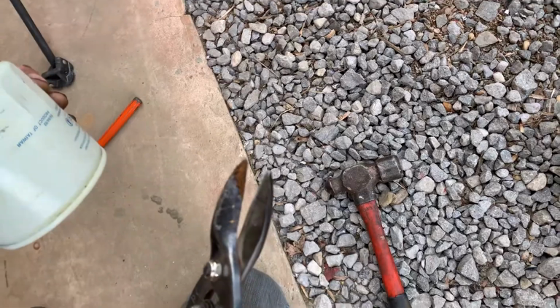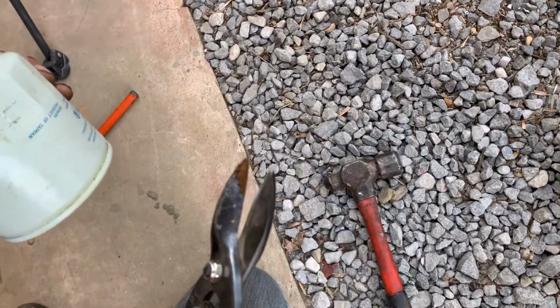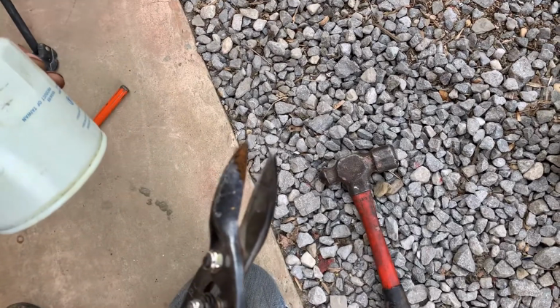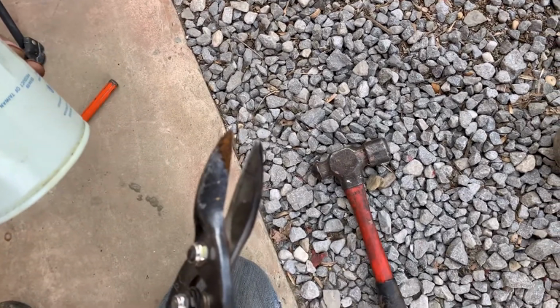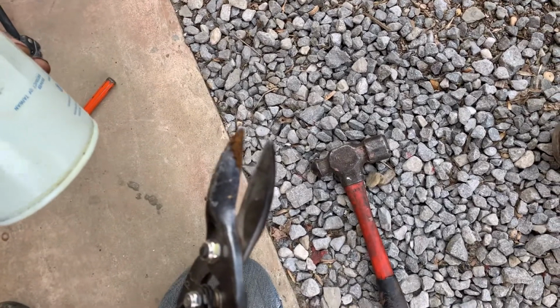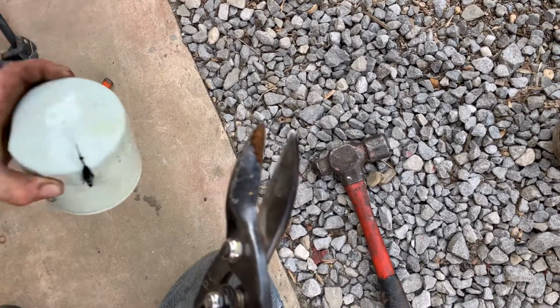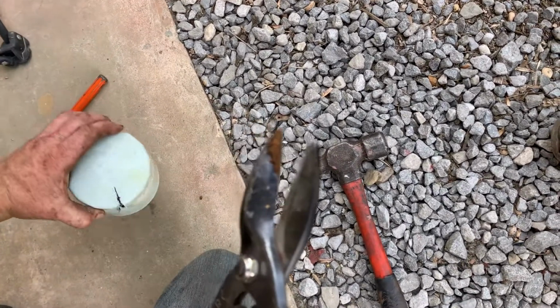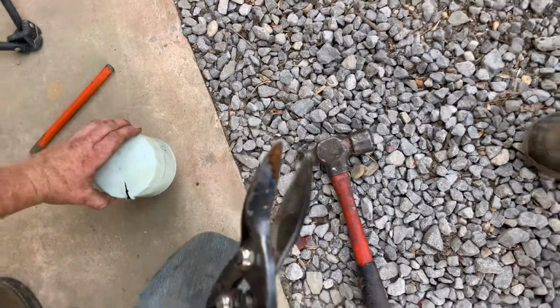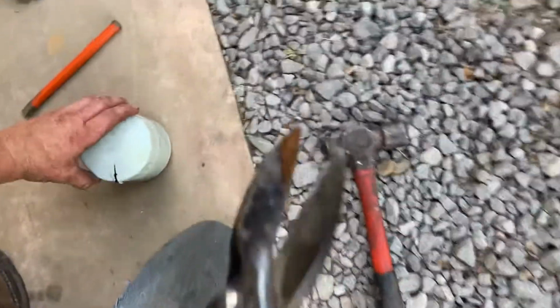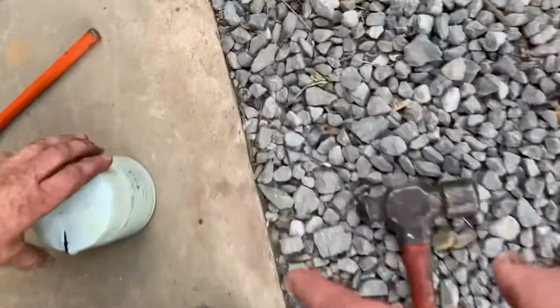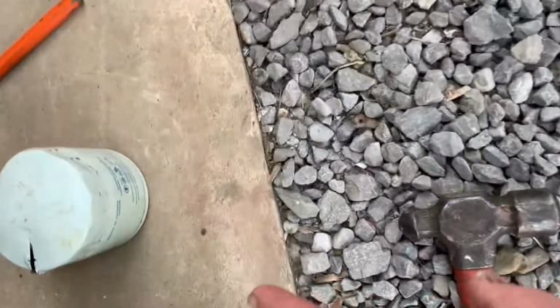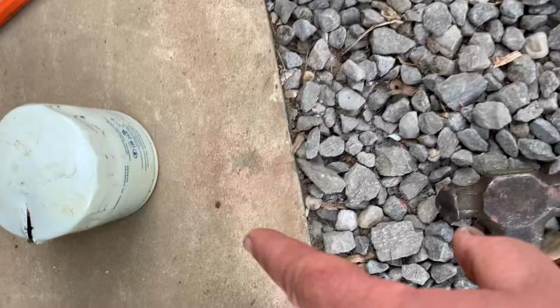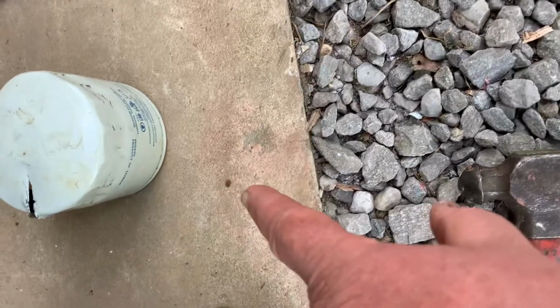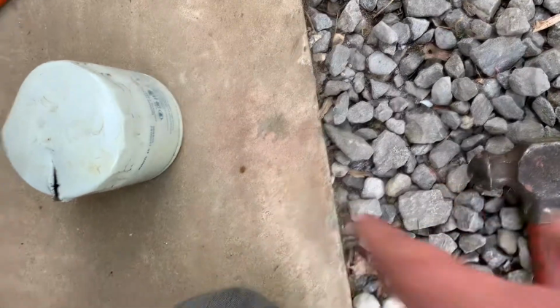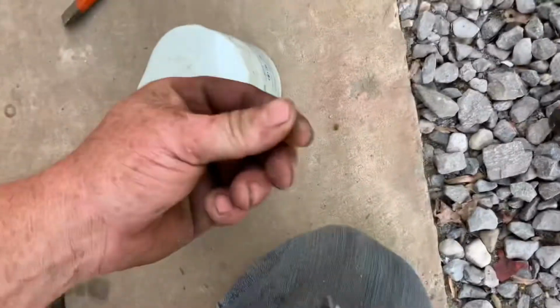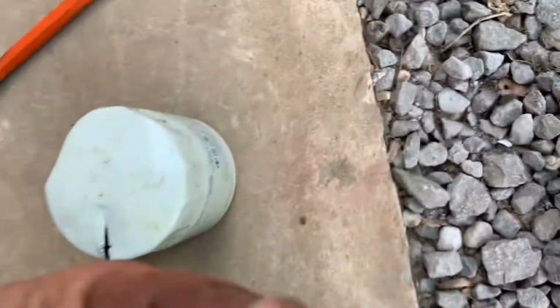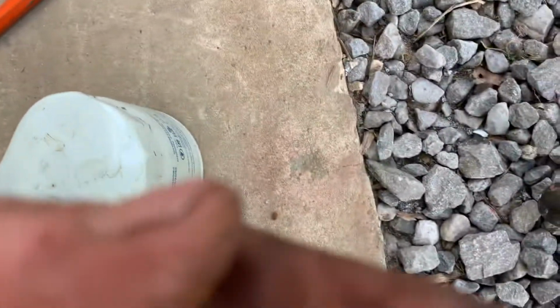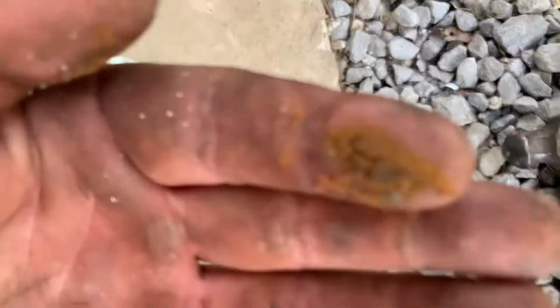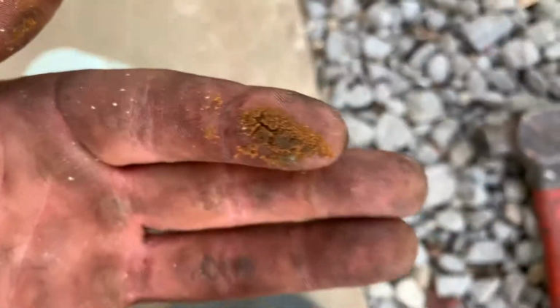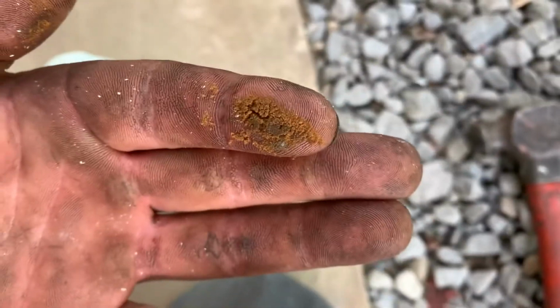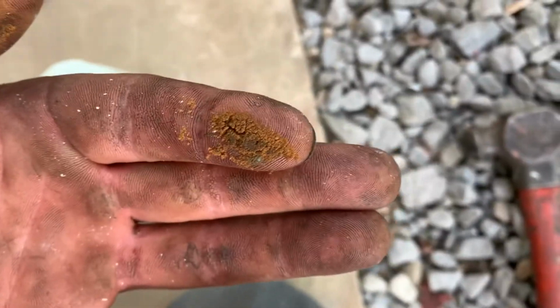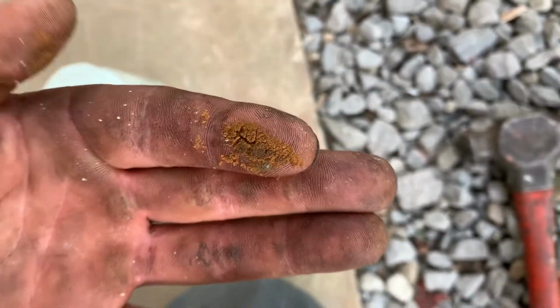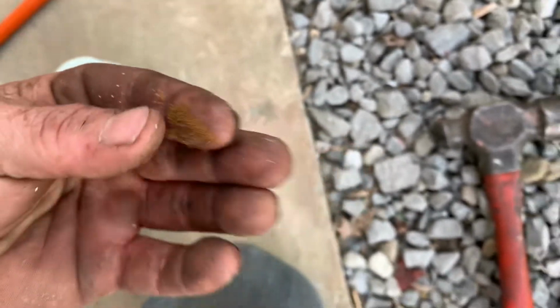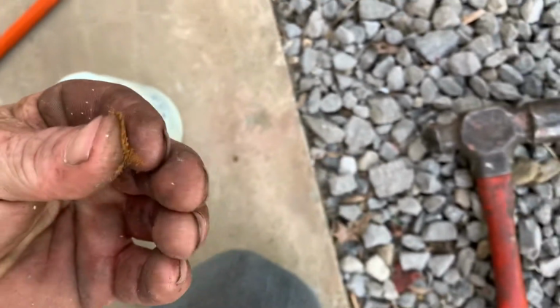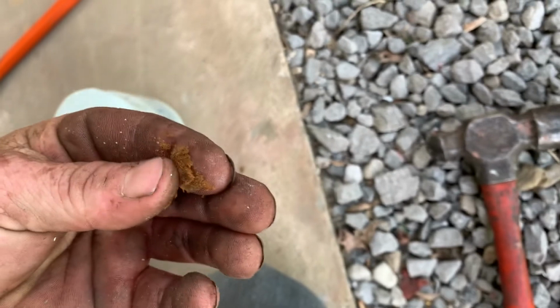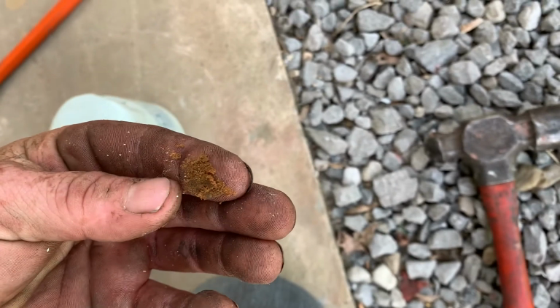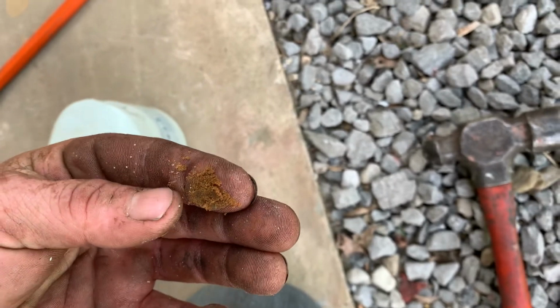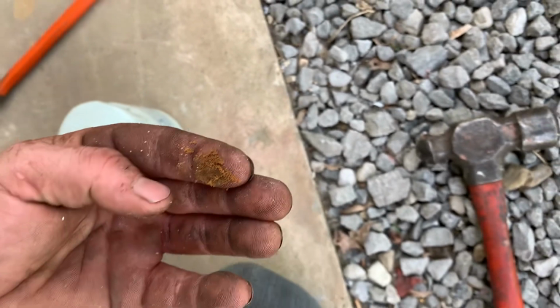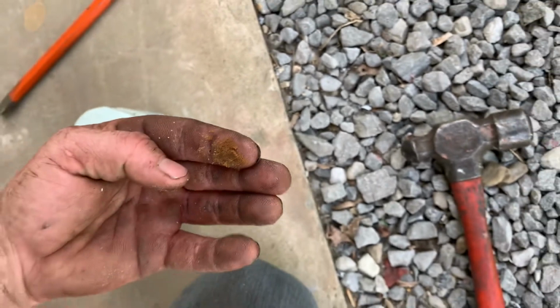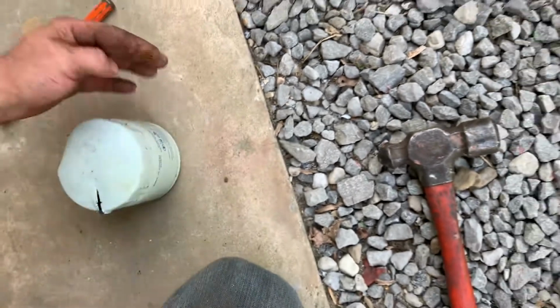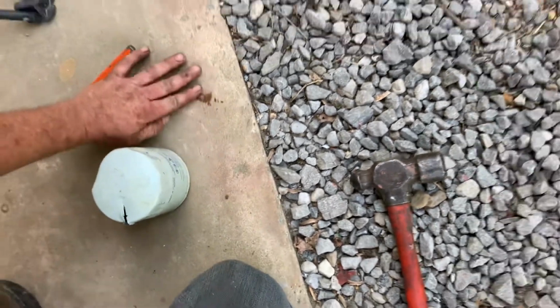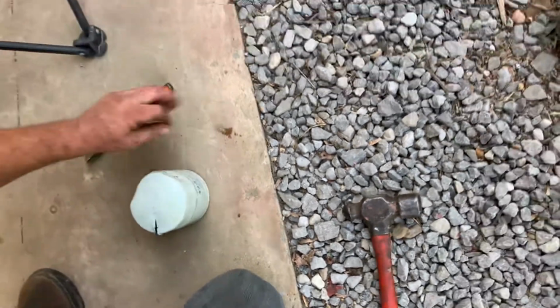So Steve, we're trying to cut this guy open and a chunk of dirt came out. Look at the chunk of dirt that was on the blades of the cutter.